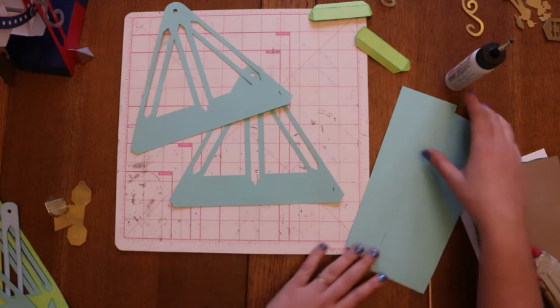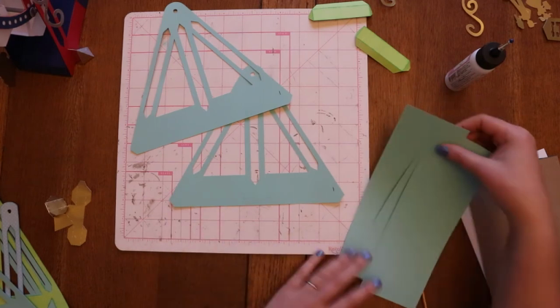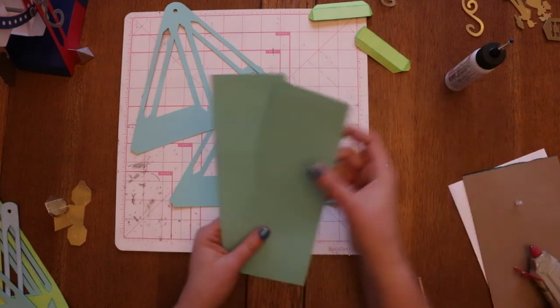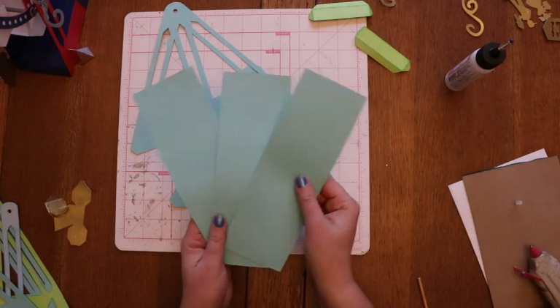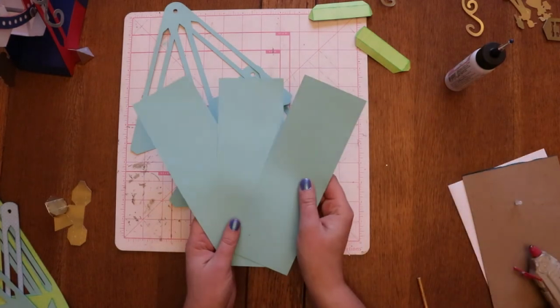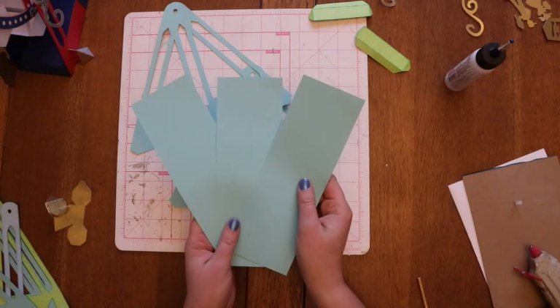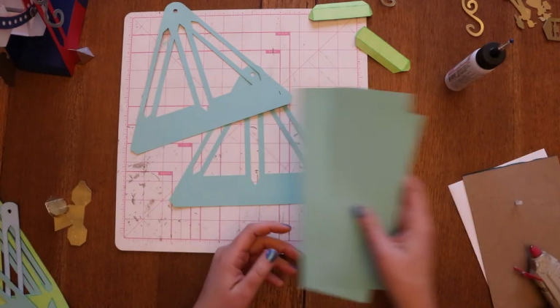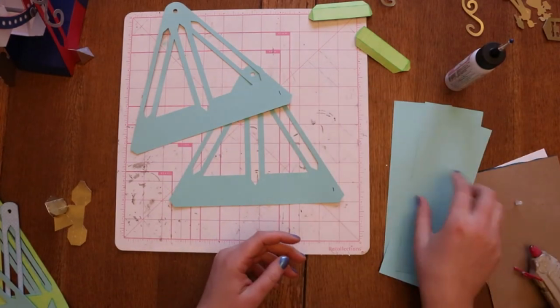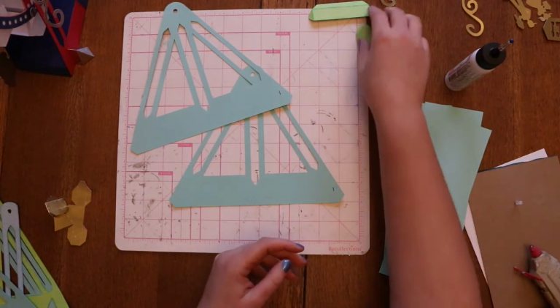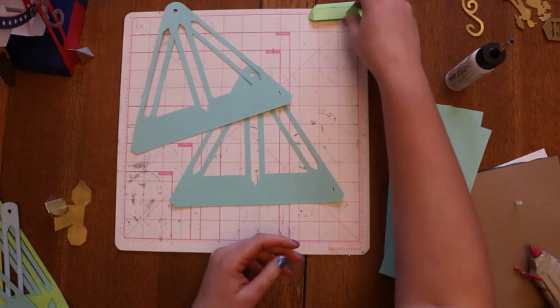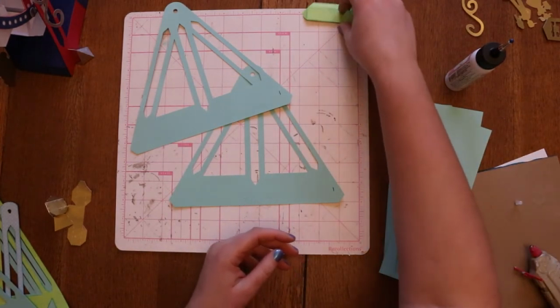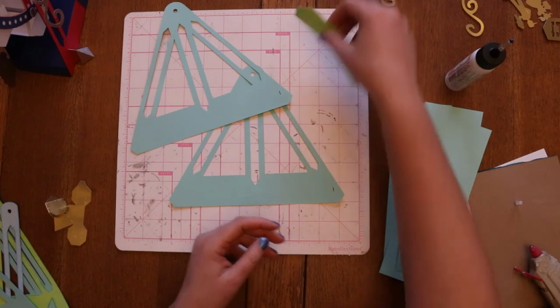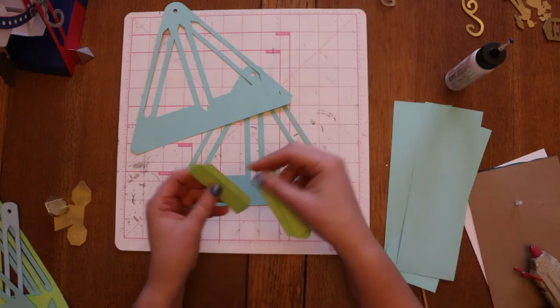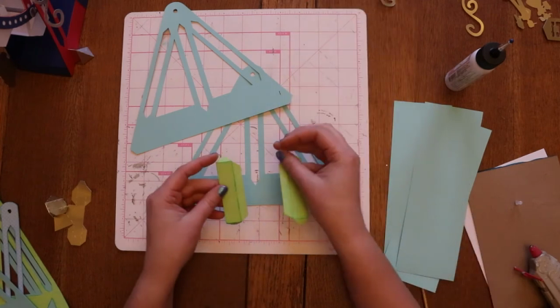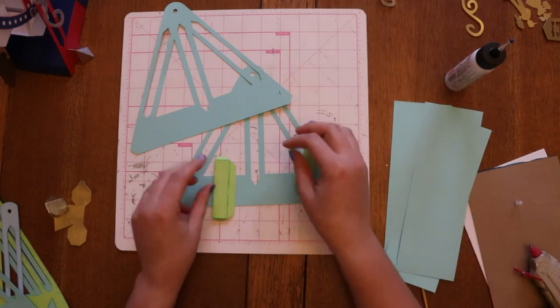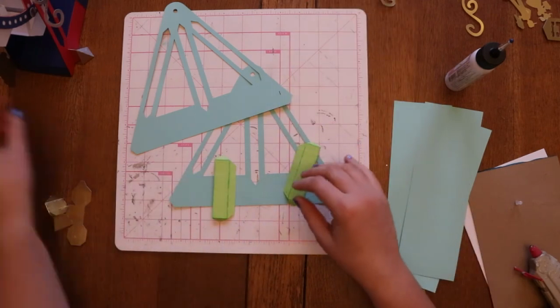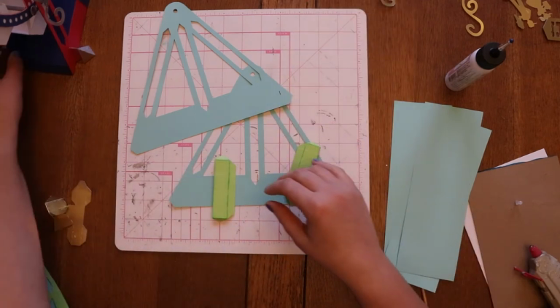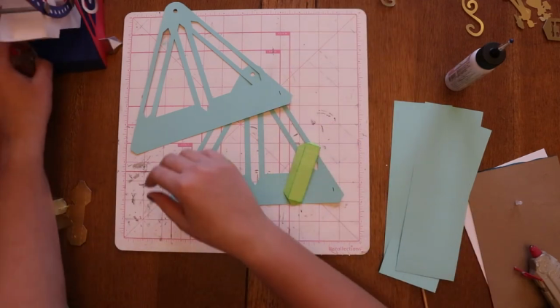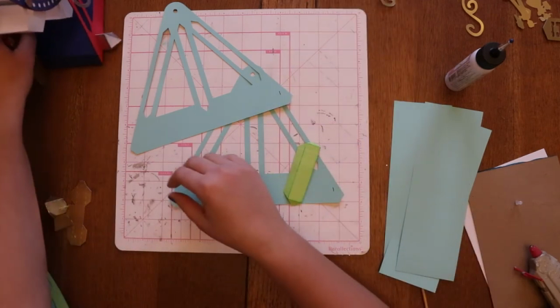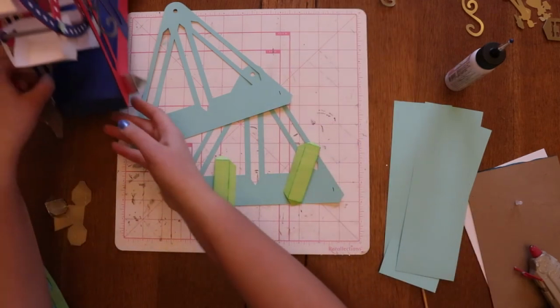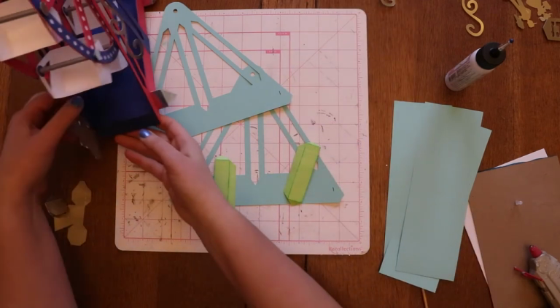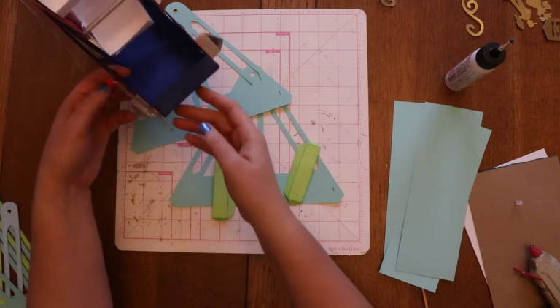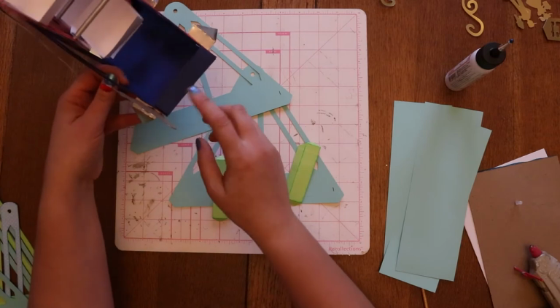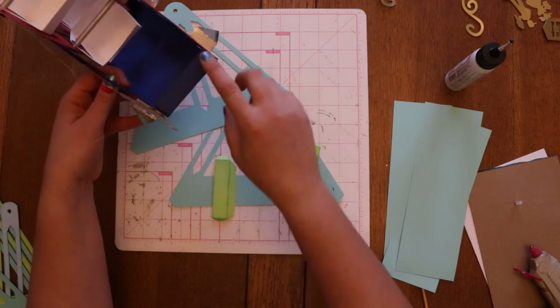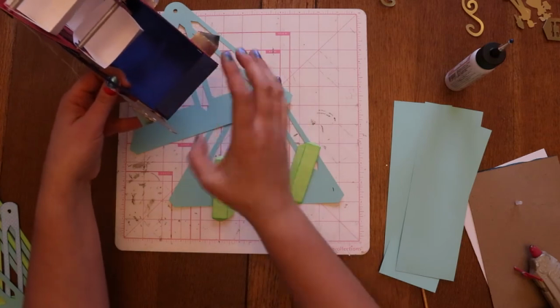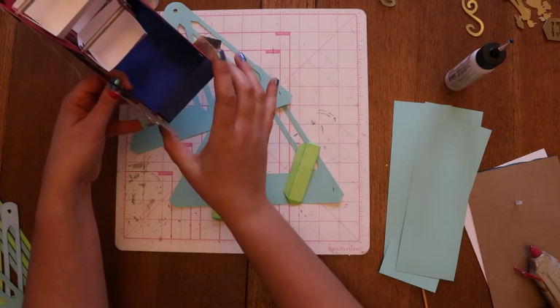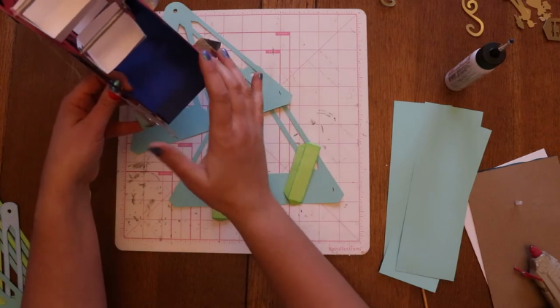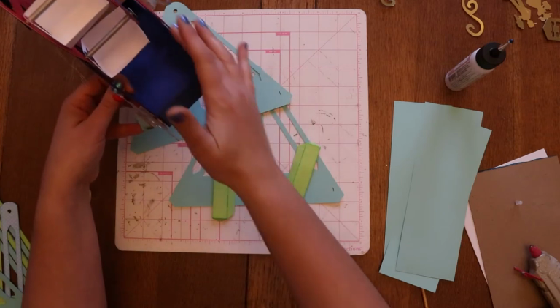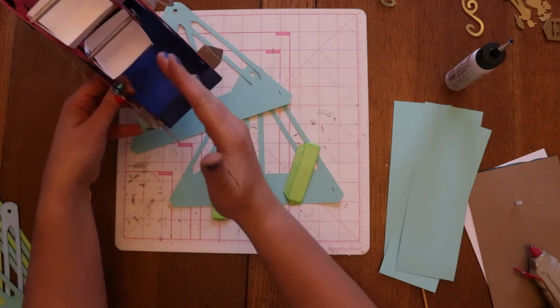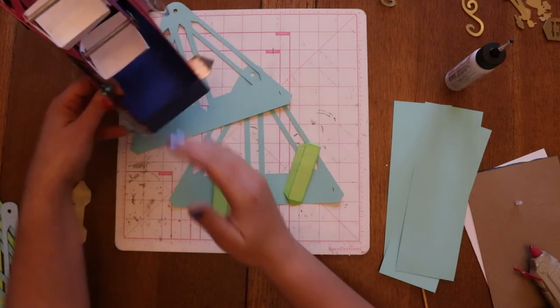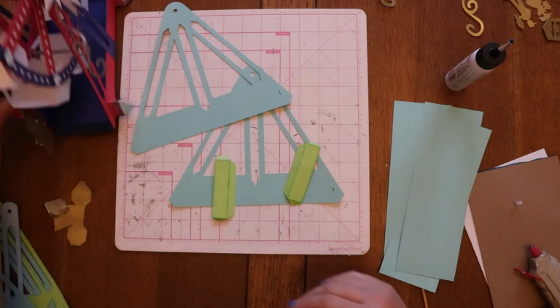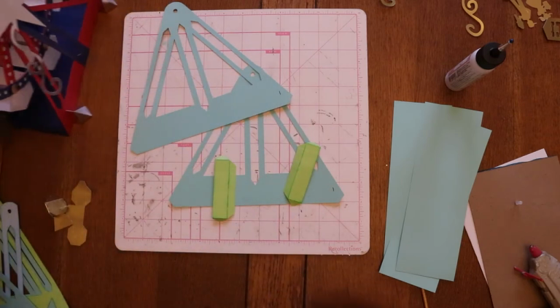What we're going to do to start with is we have these pieces that have the fold line on them — three panels that go across the bottom, and then these are on the end. On this one we actually did it in blue, but it just kind of helps keep these two side pieces up and together.